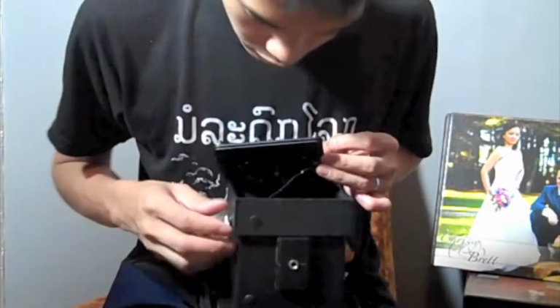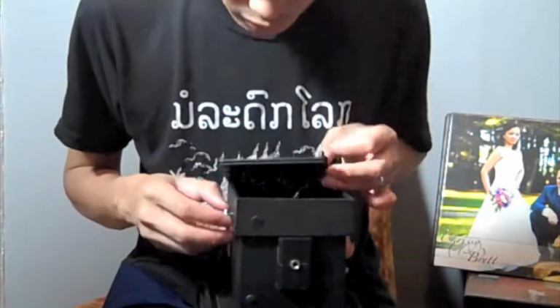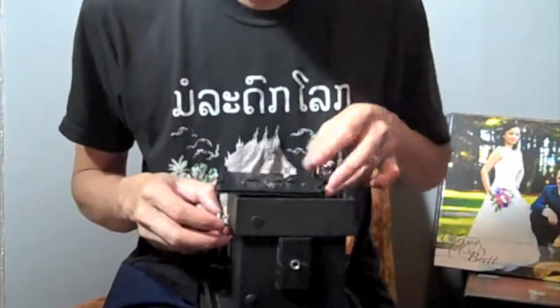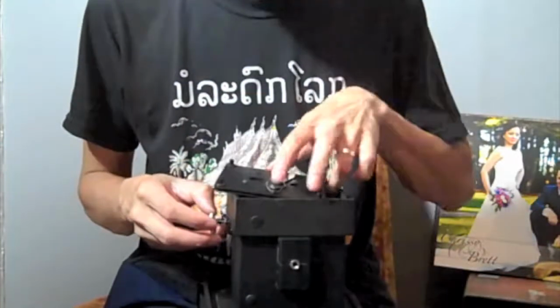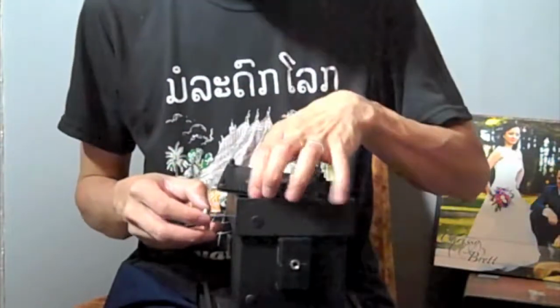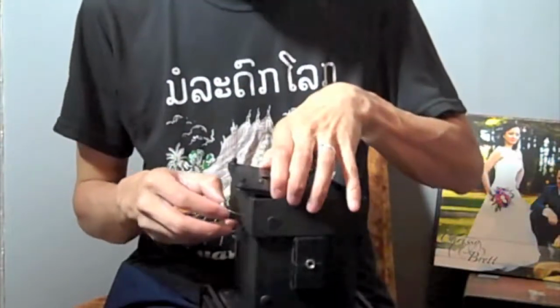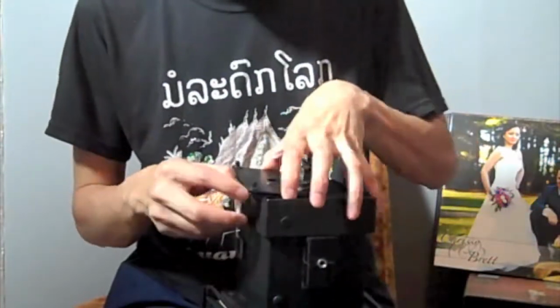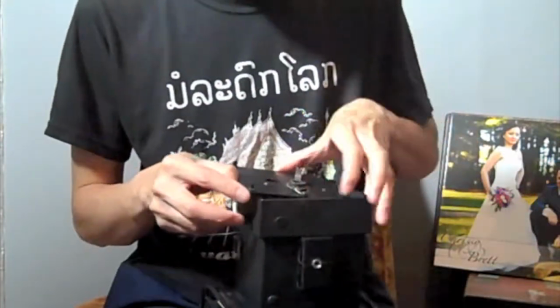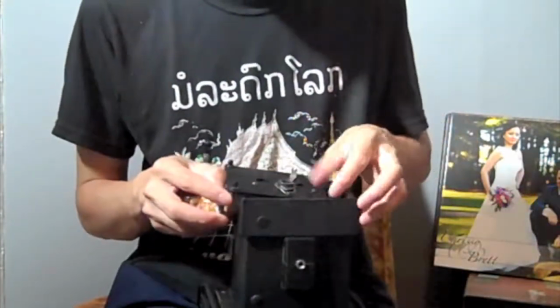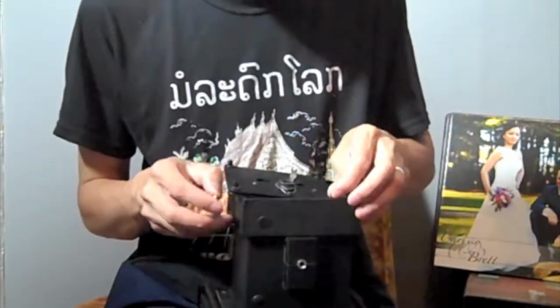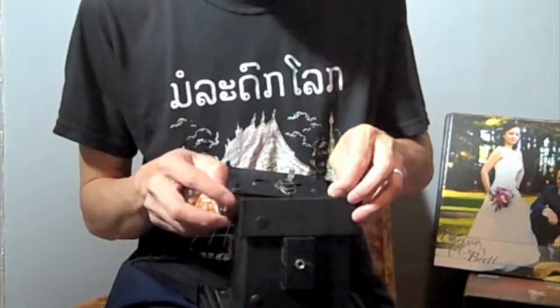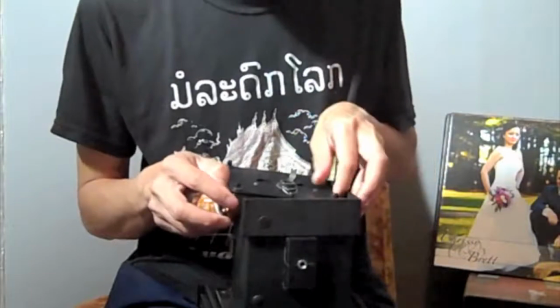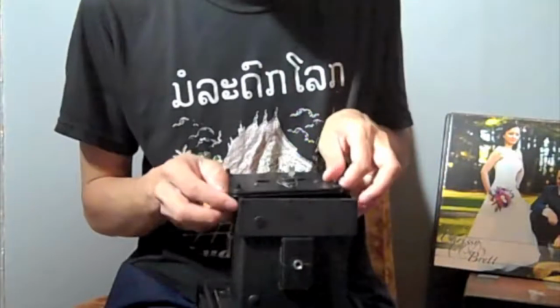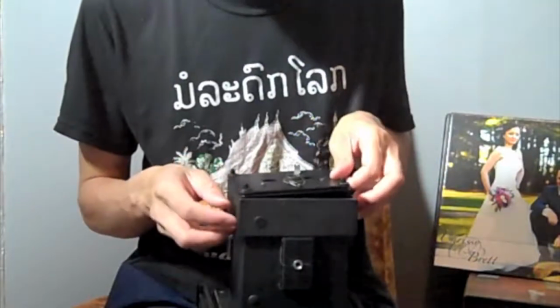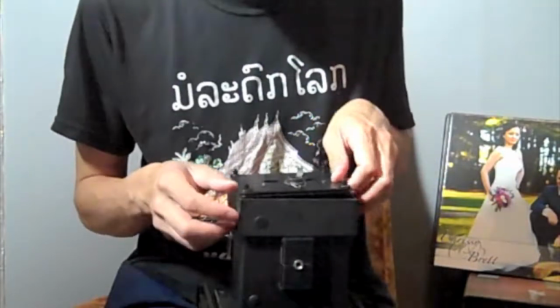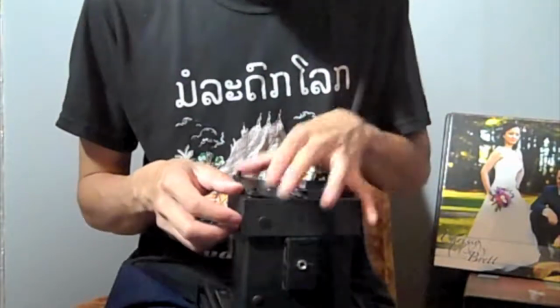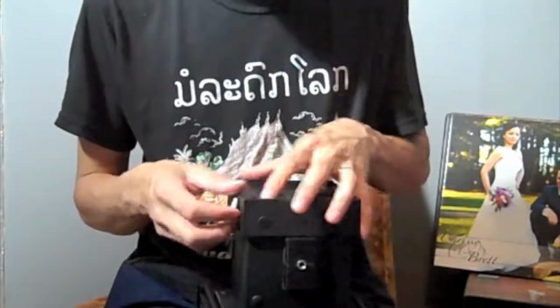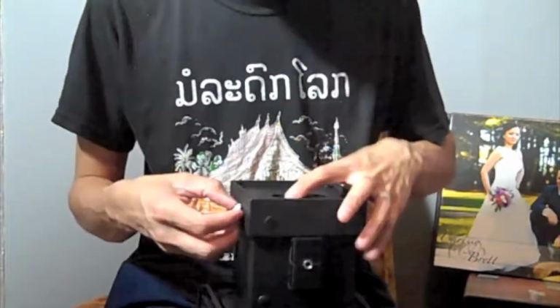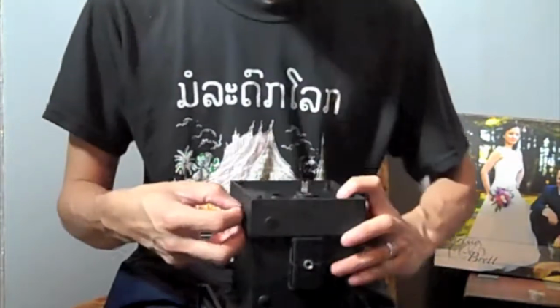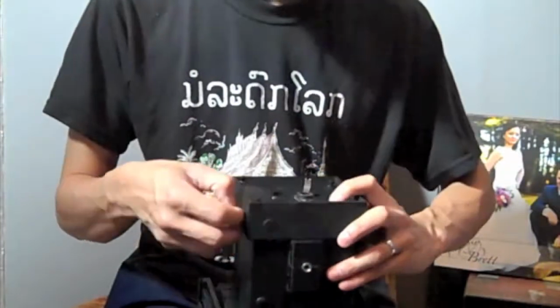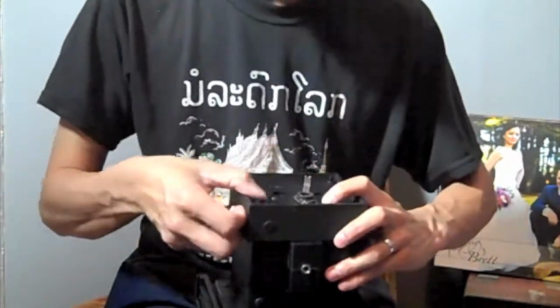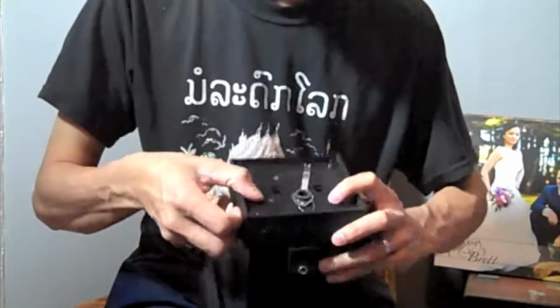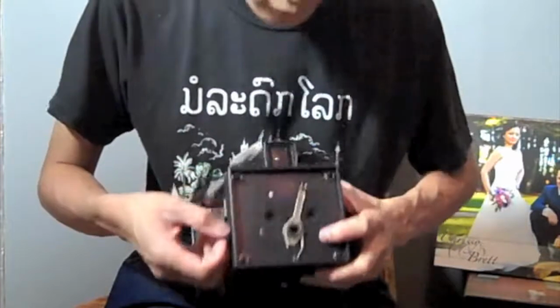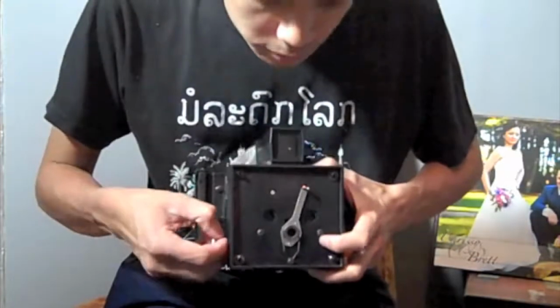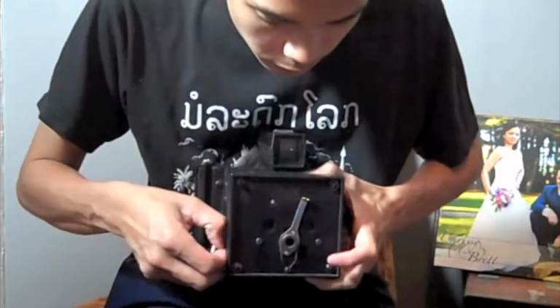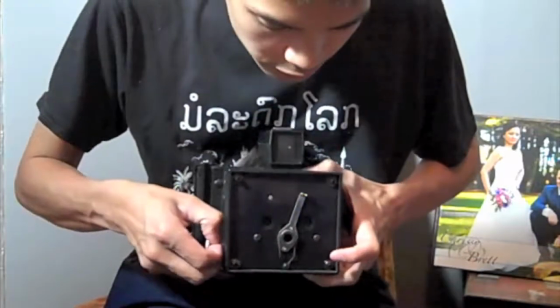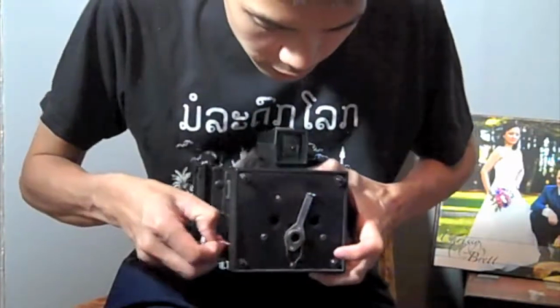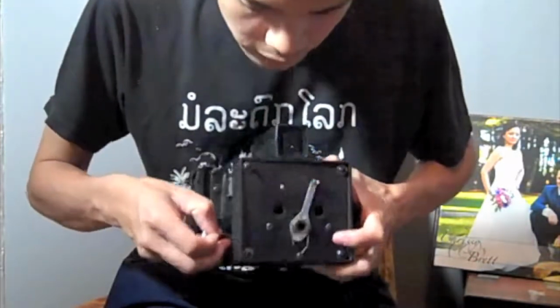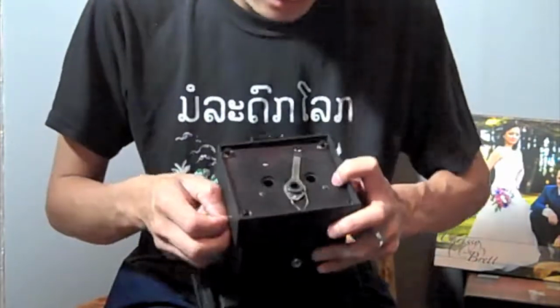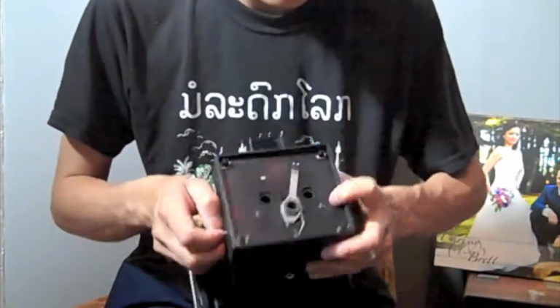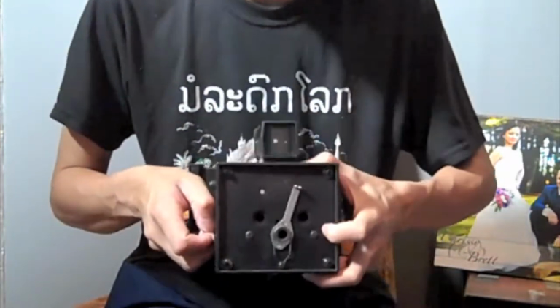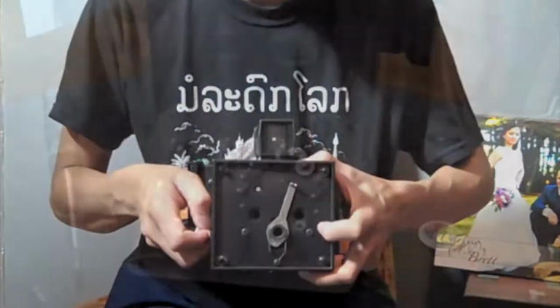And then all I do is just attach it to the foot. Once I put everything back in there I just pull the fishing line and it kicks open the shutter.